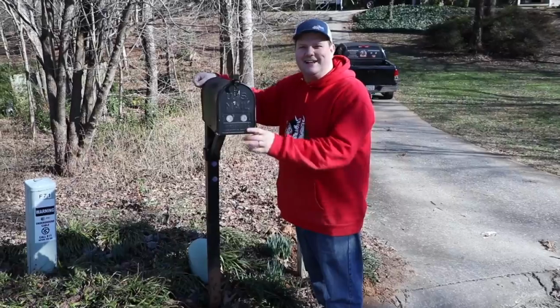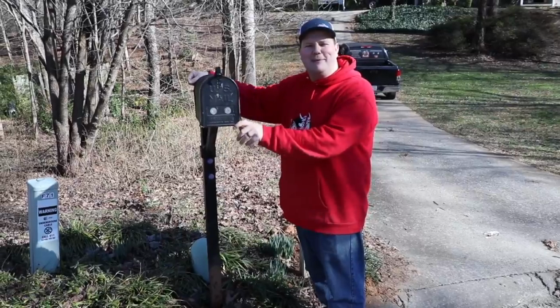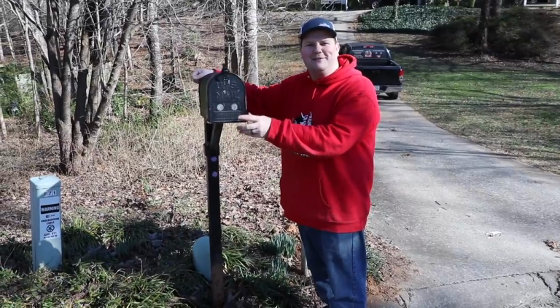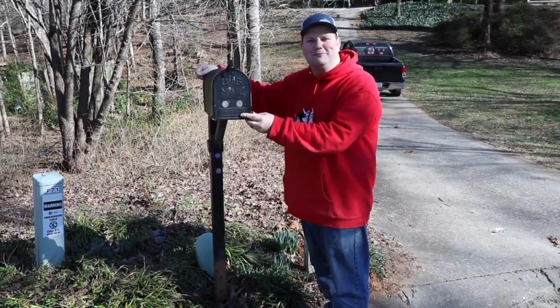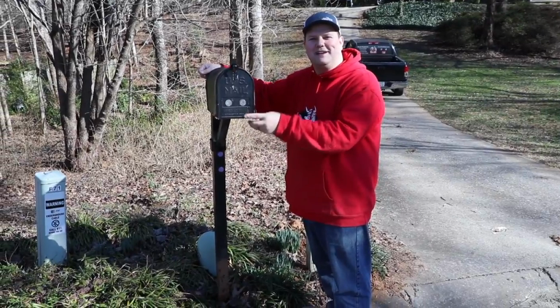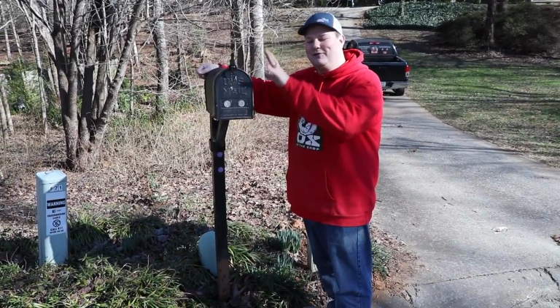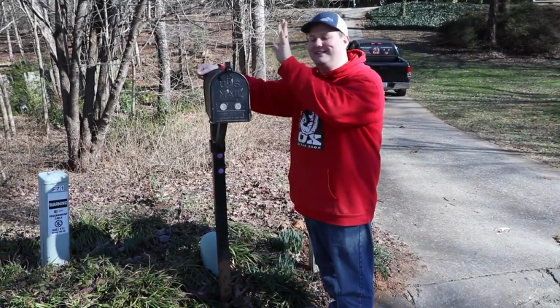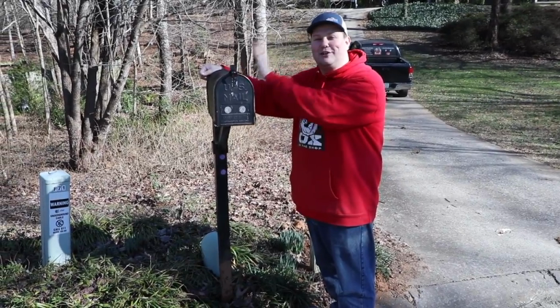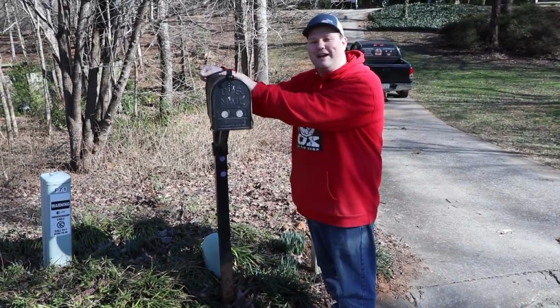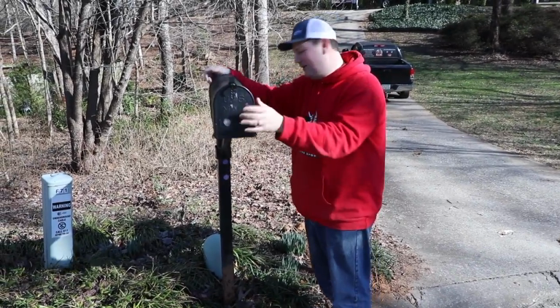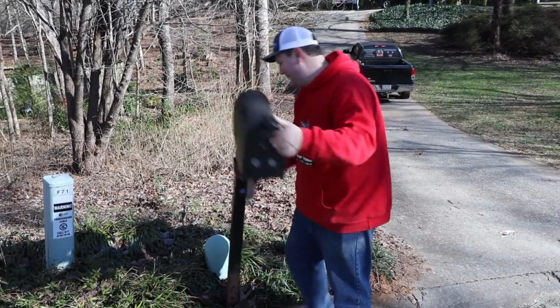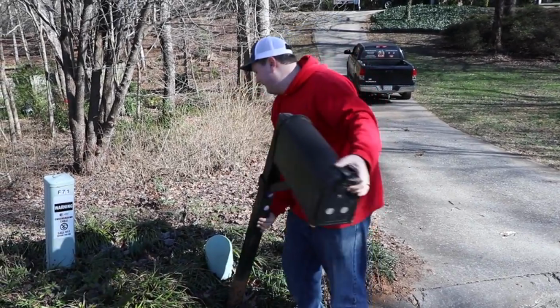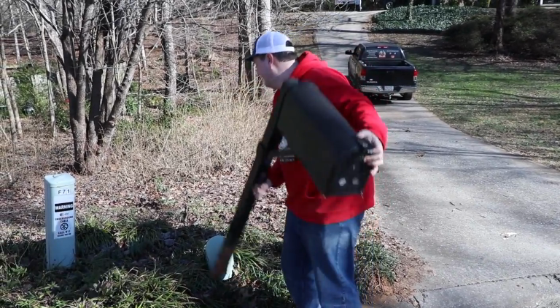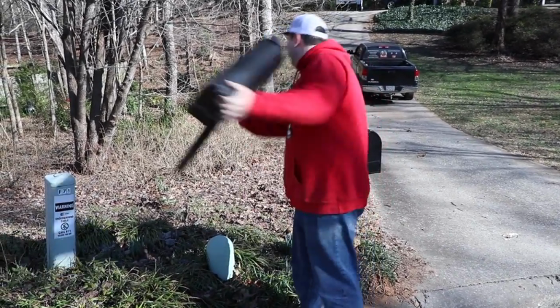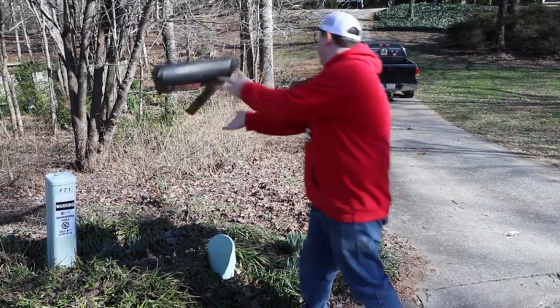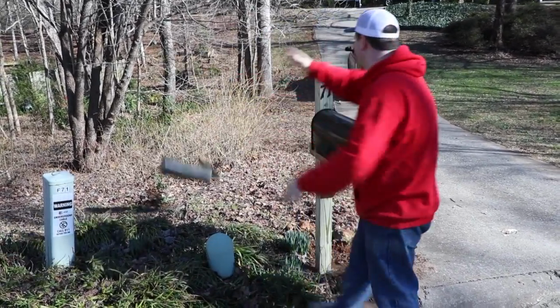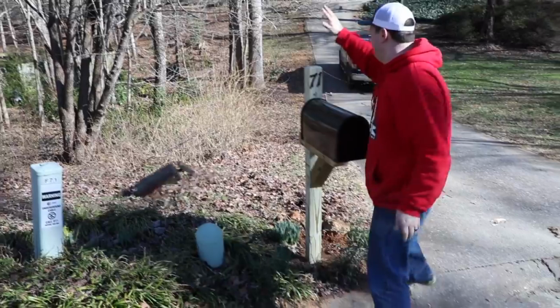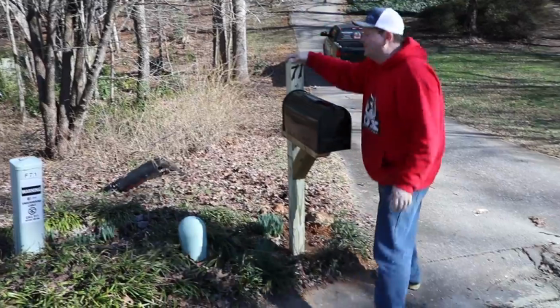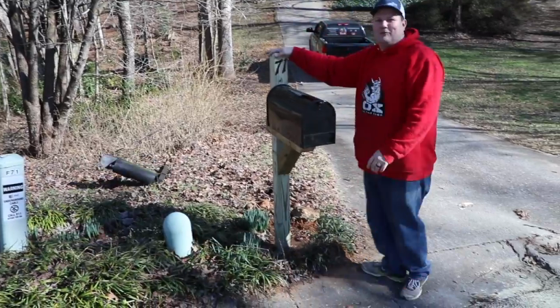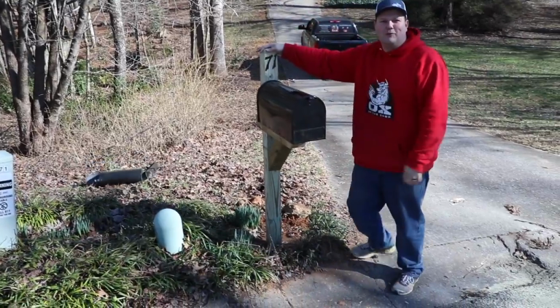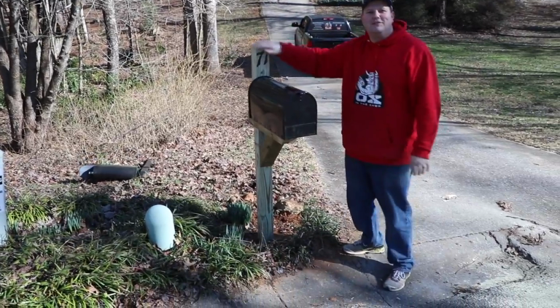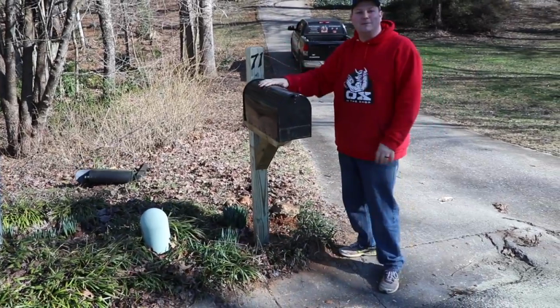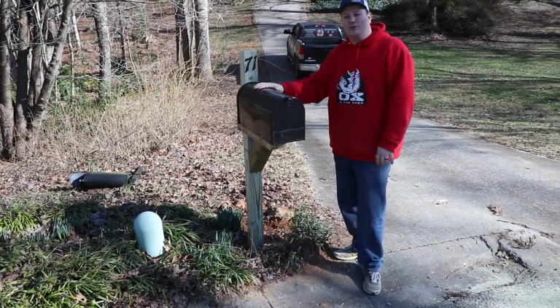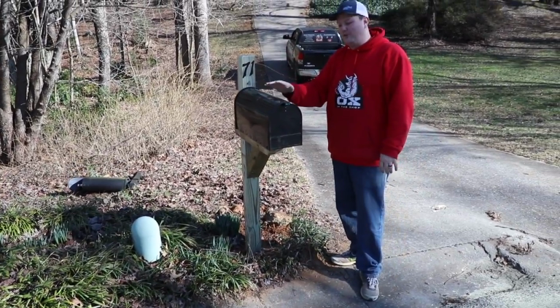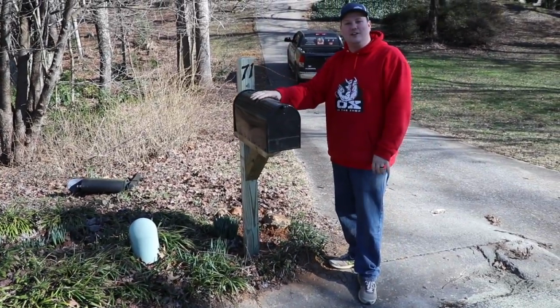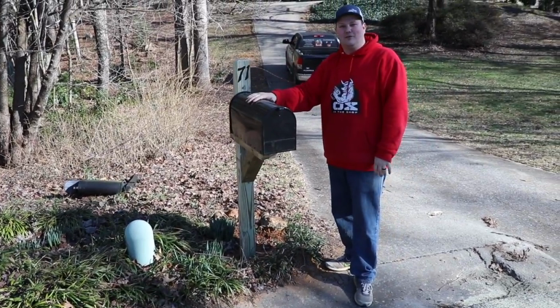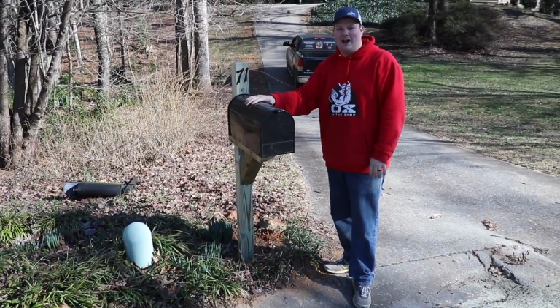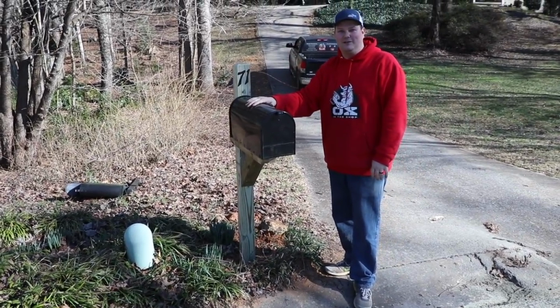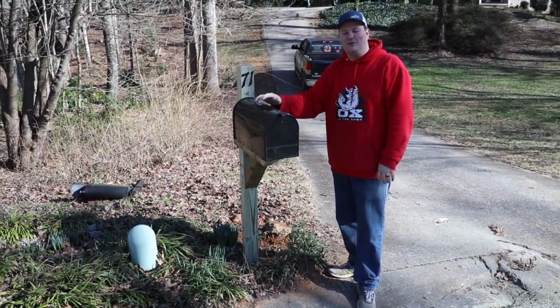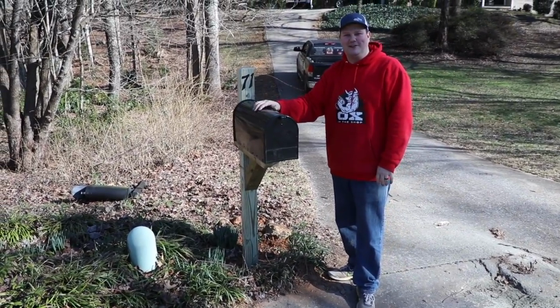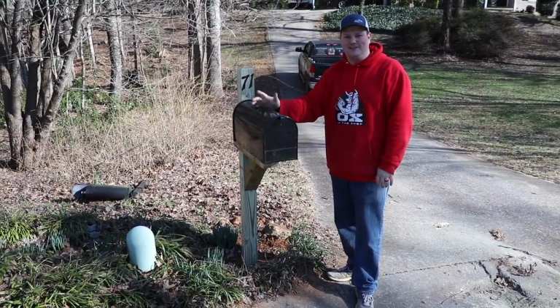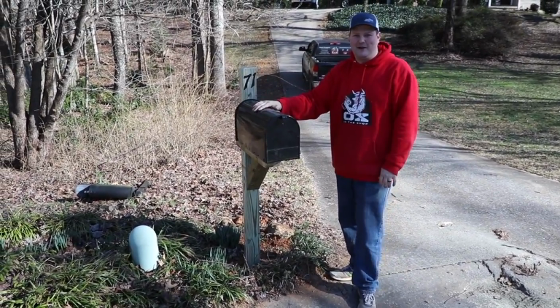Hey everybody, so in this week's video we're going to replace this 35-year-old mailbox with one using minimal tools for under $40. So if you want to see how to do it, stick around.